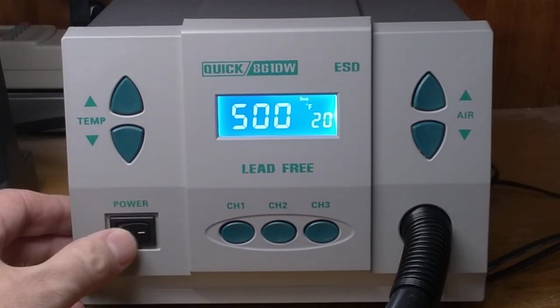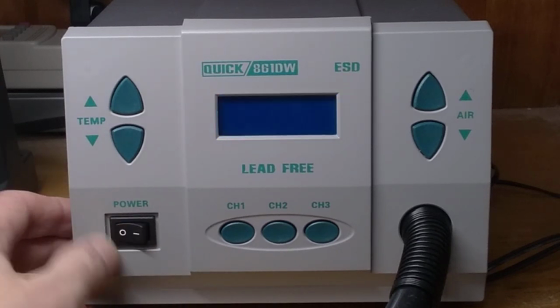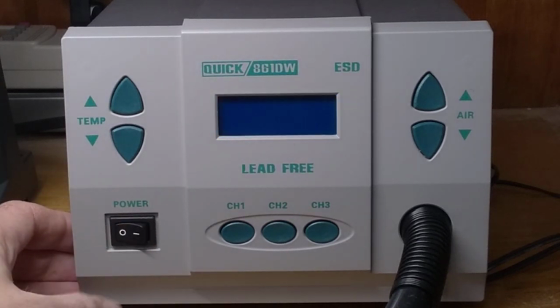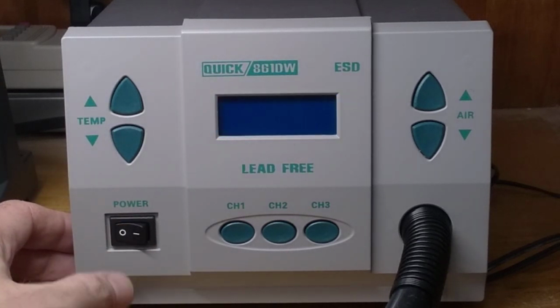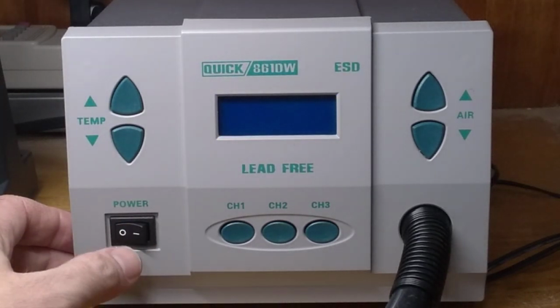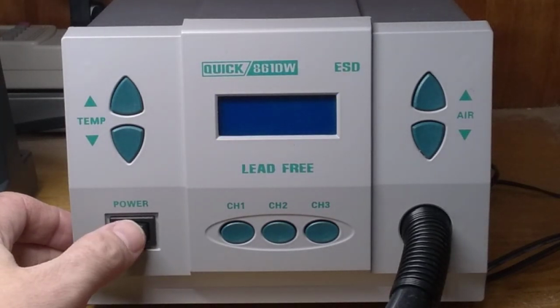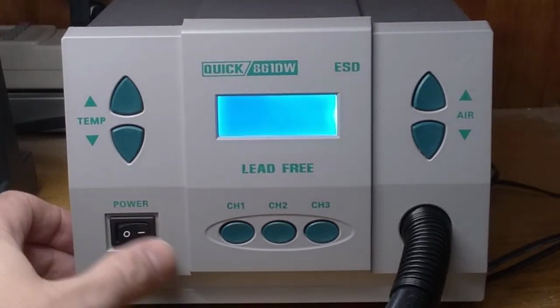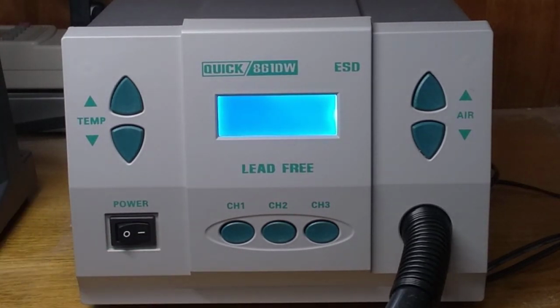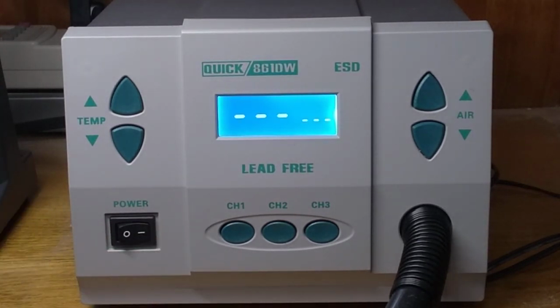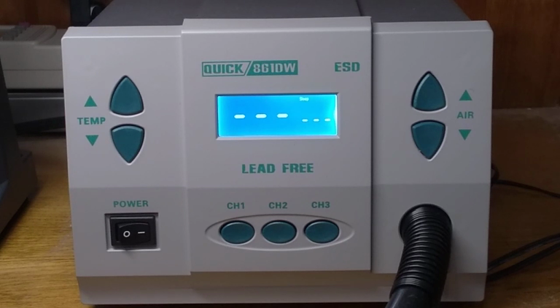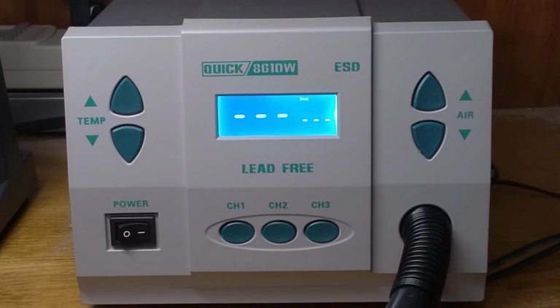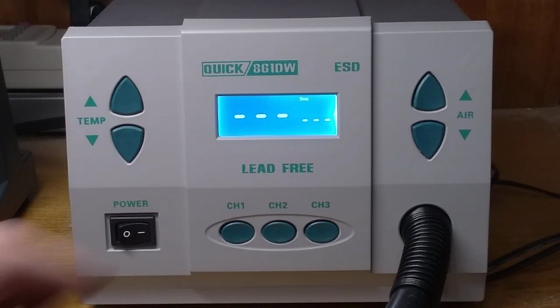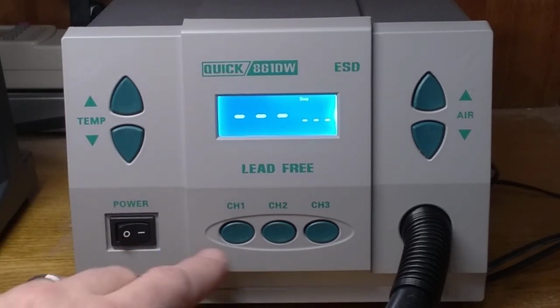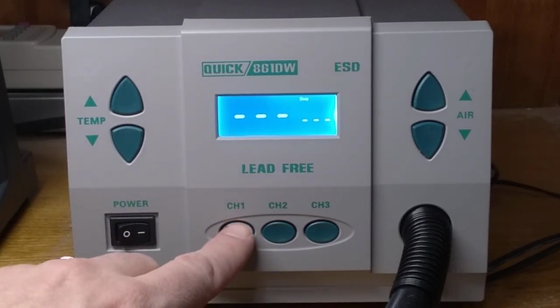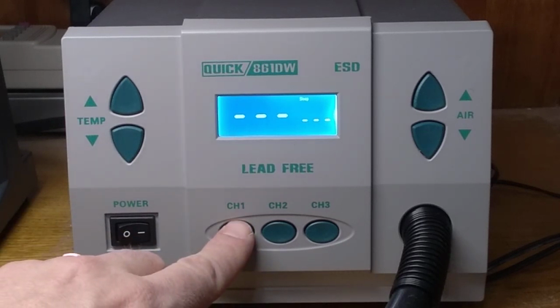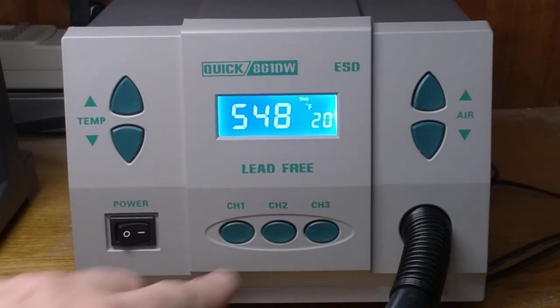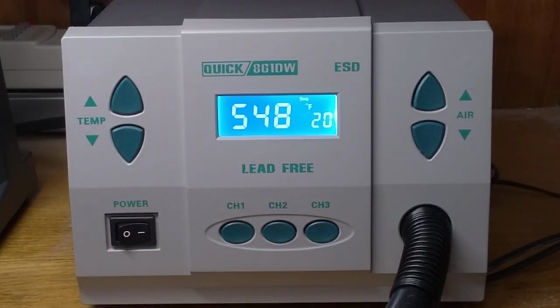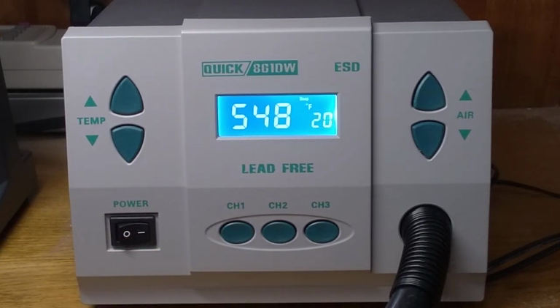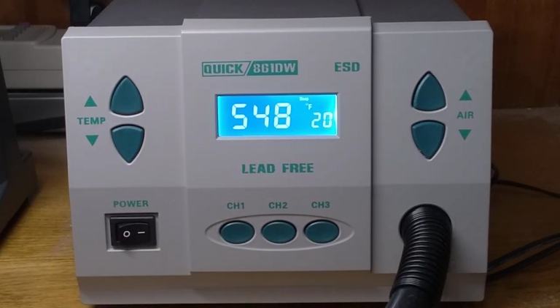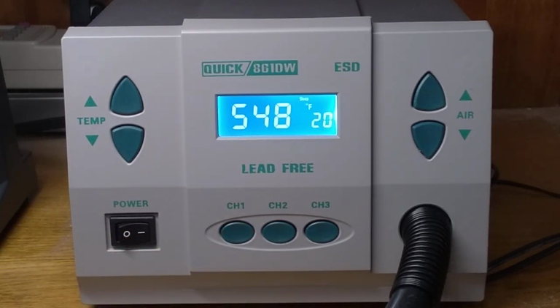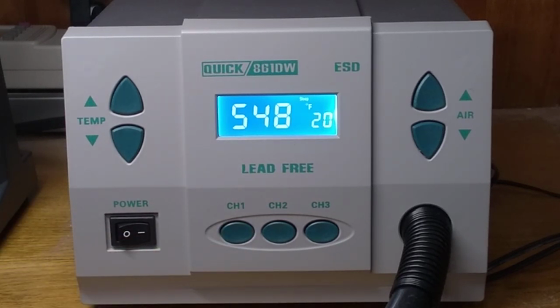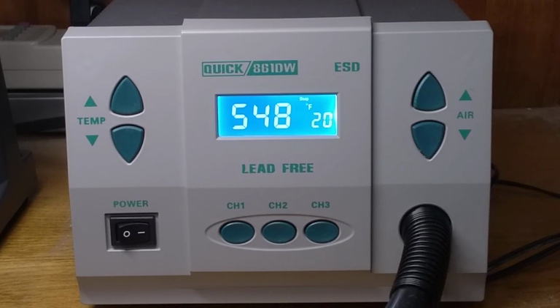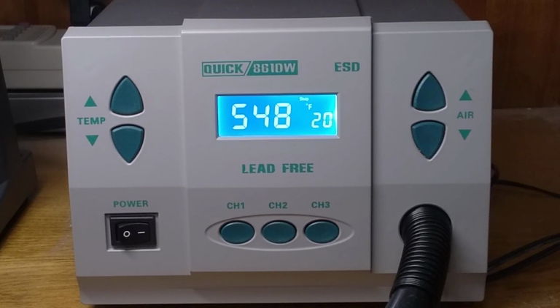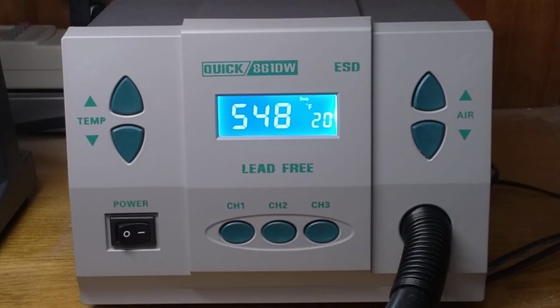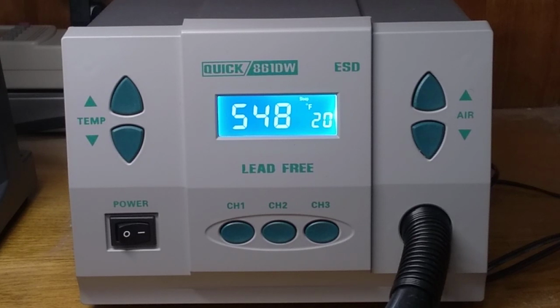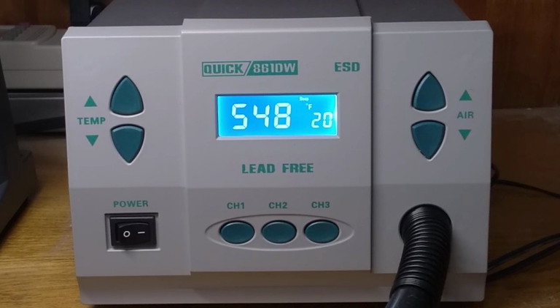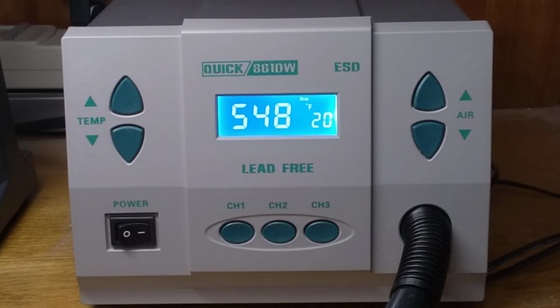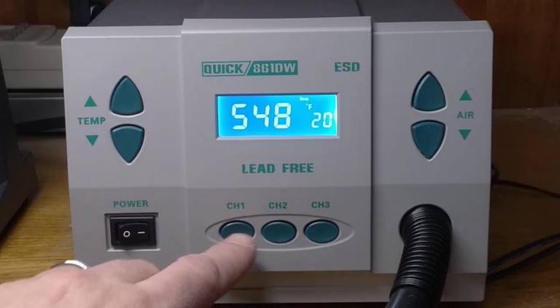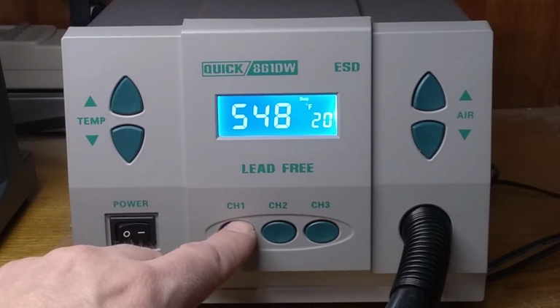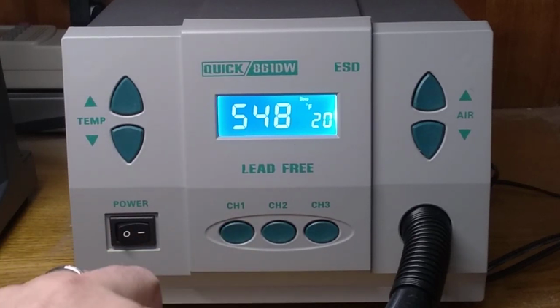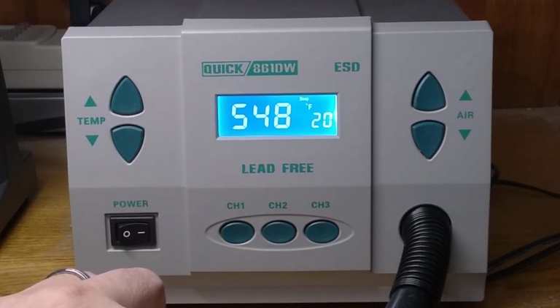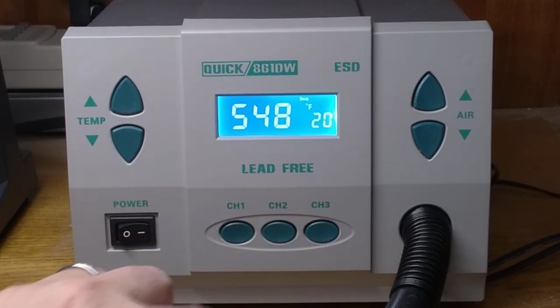The strange thing is, if I turn it off and turn it back on, and now I go back to channel 1 — now it's at 548. So it didn't quite get to 550, but it's not at 500 either. That's very strange.